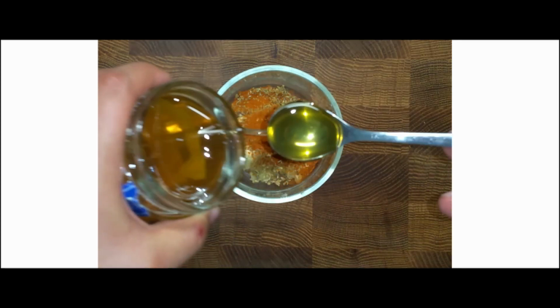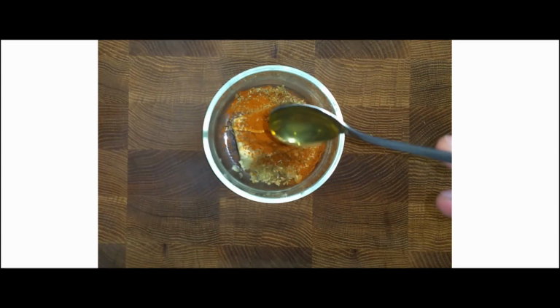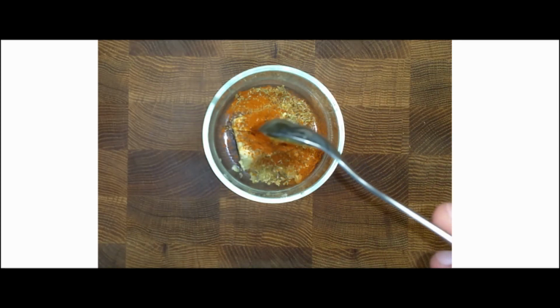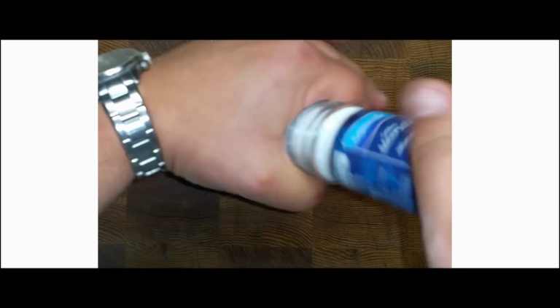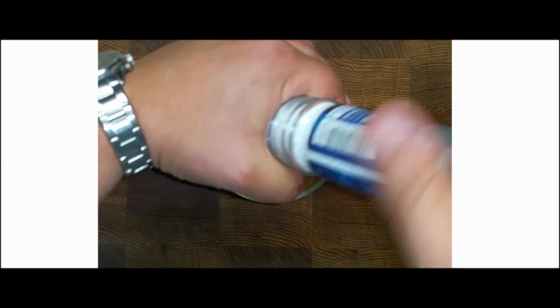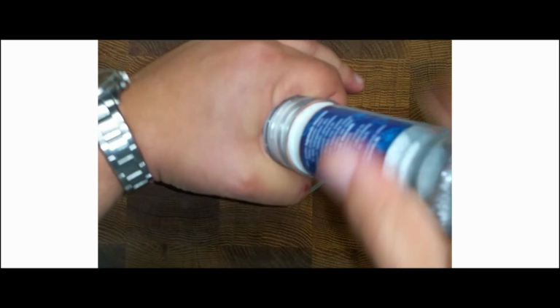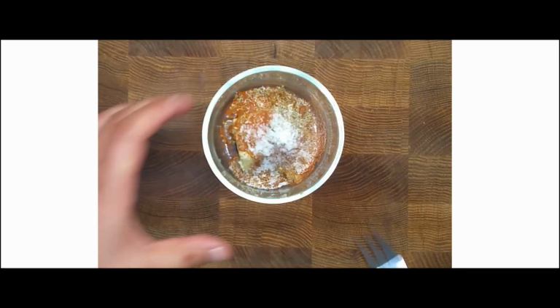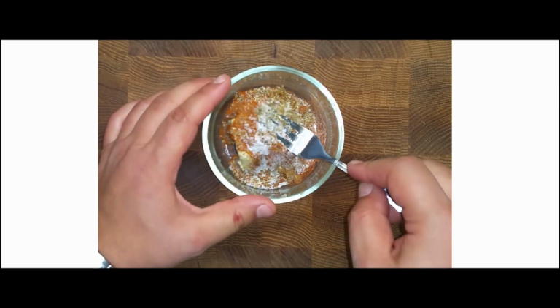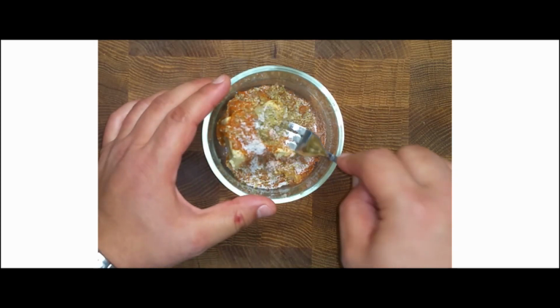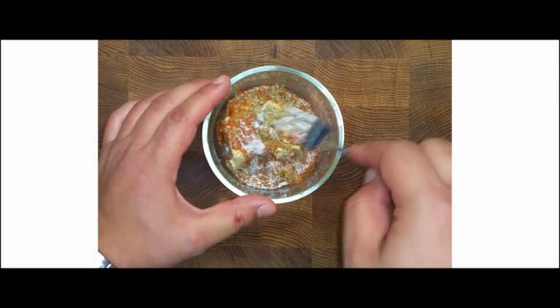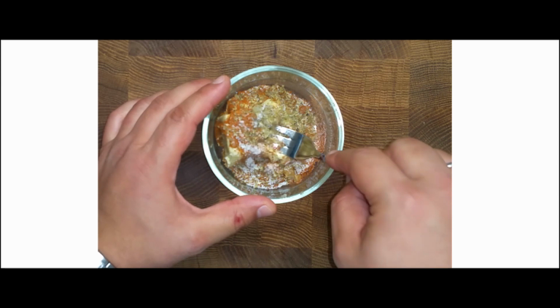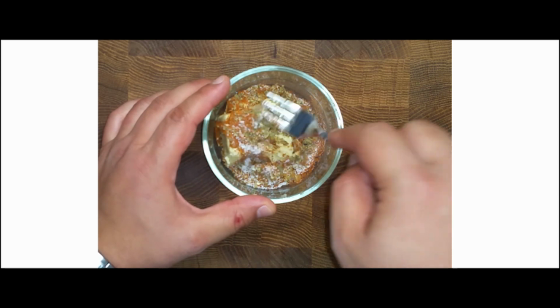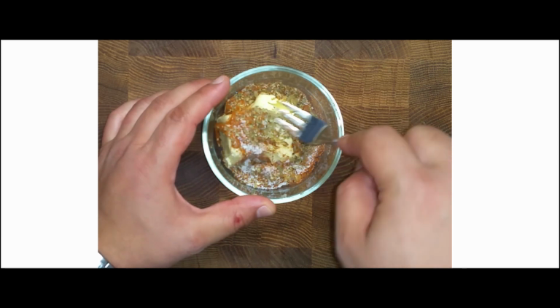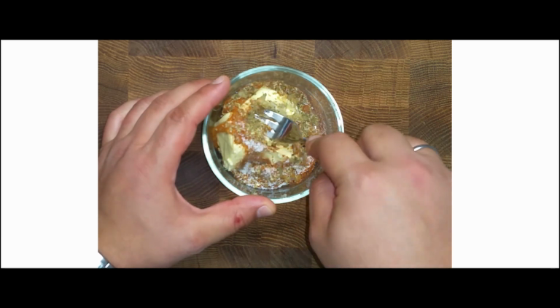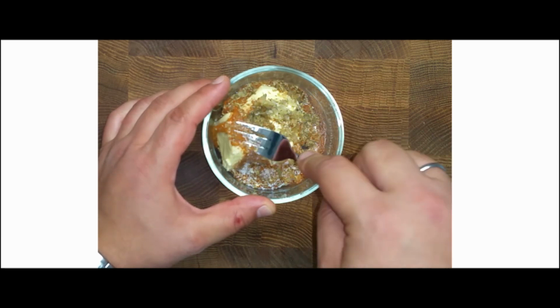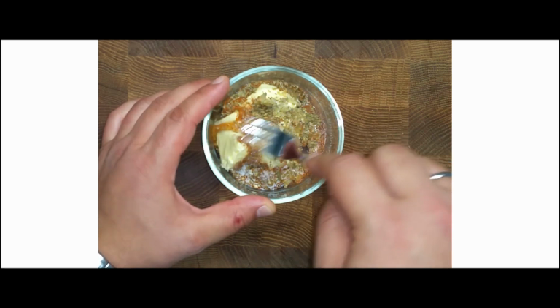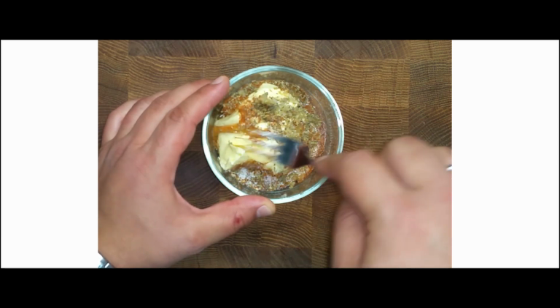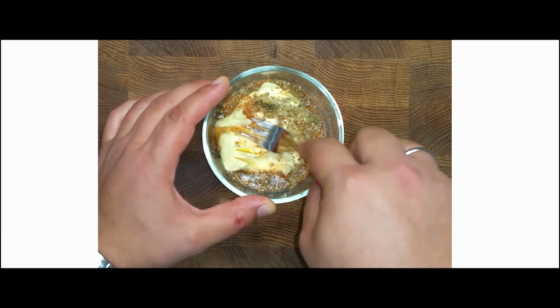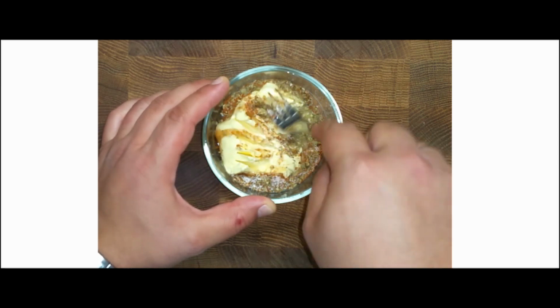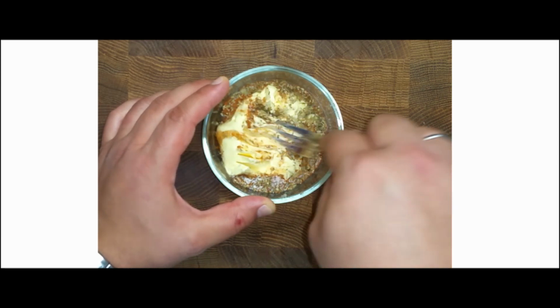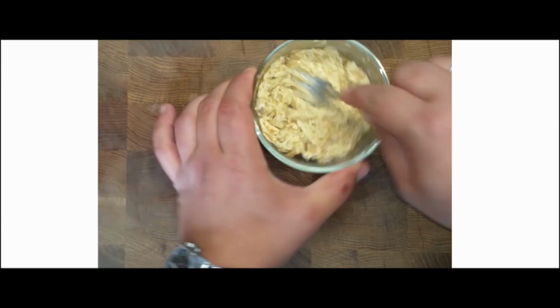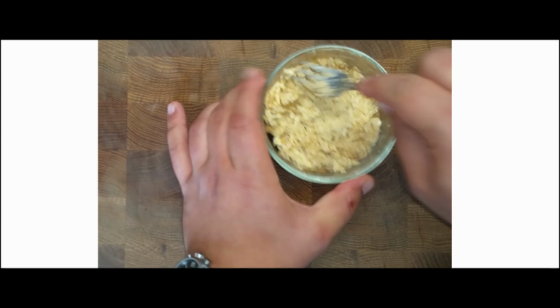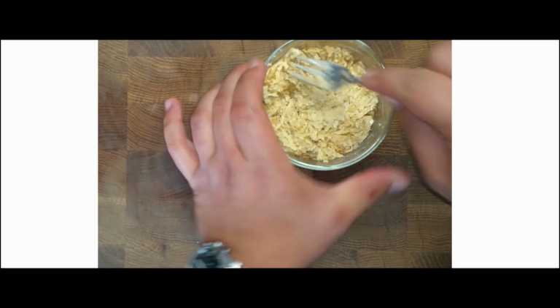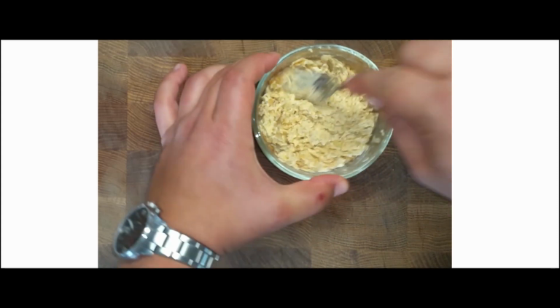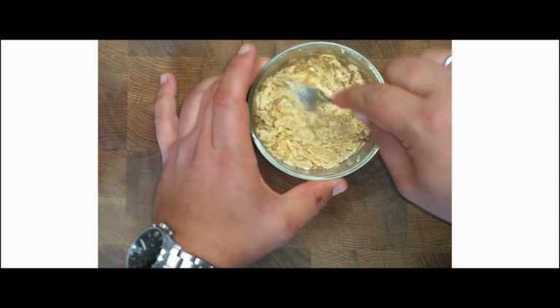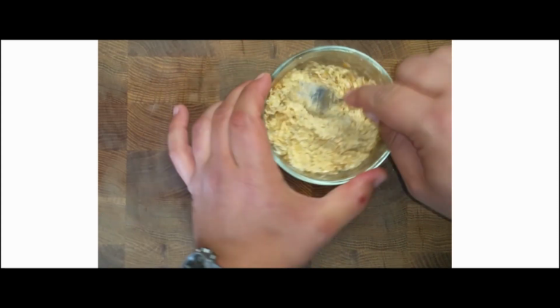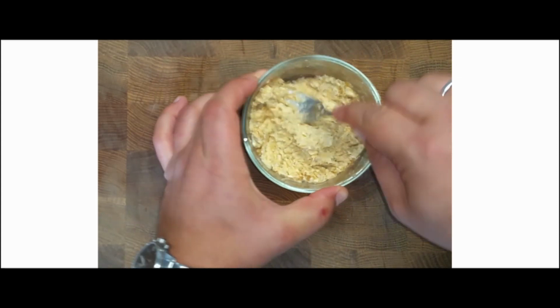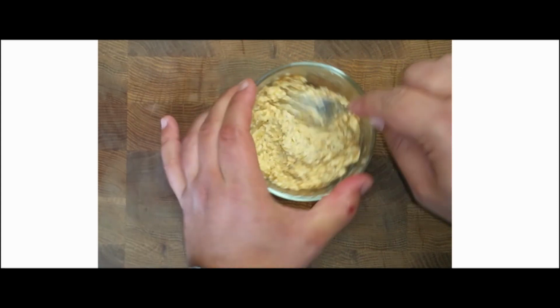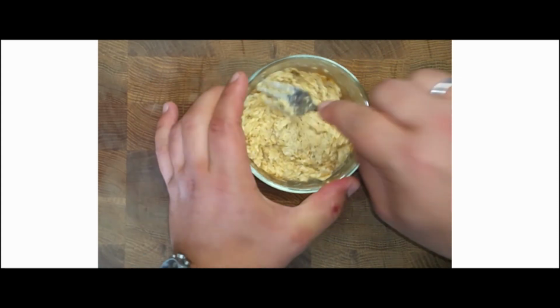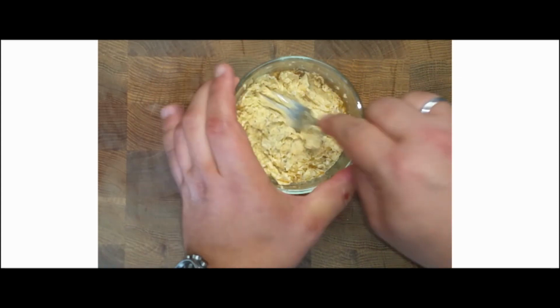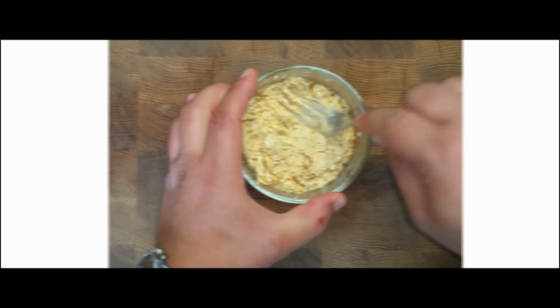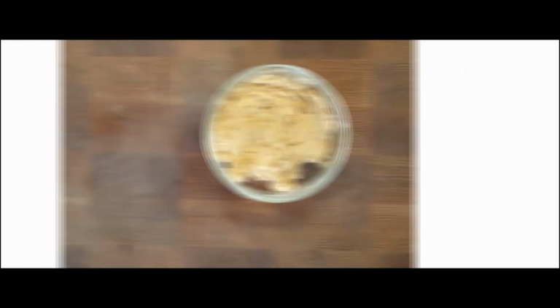Add two teaspoons of honey and salt, then mix all ingredients together for one minute. The sweetness of honey will balance the sharpness of the garlic, oregano will infuse a Mediterranean flavor into the mix, and salt will intensify the flavors.